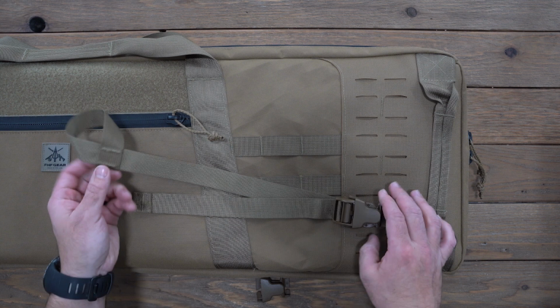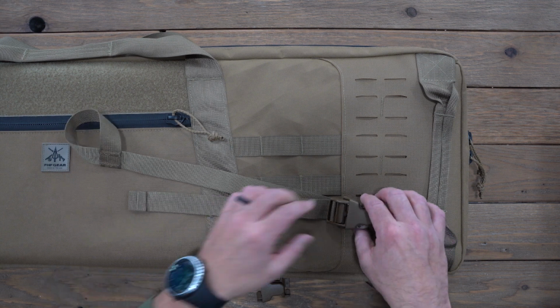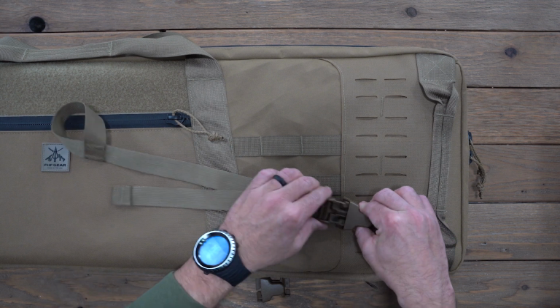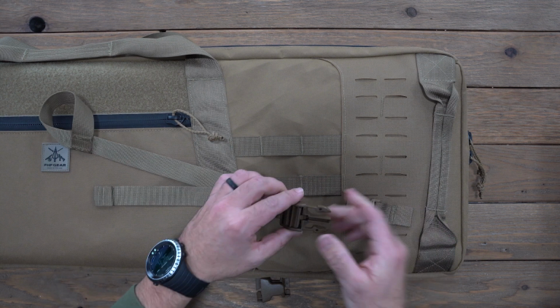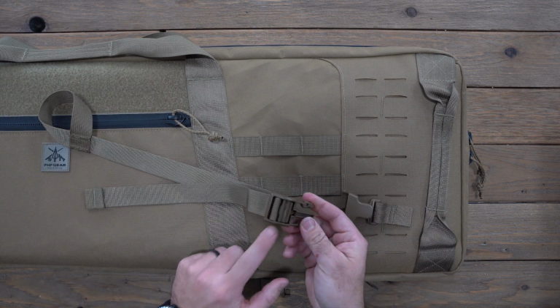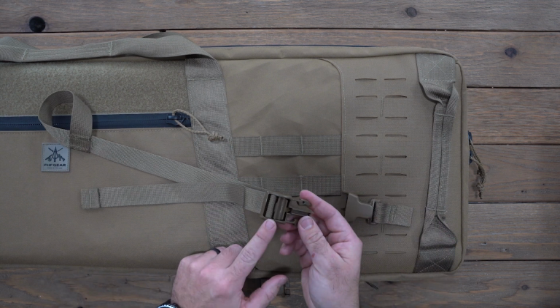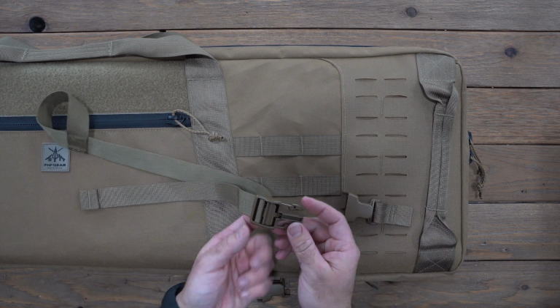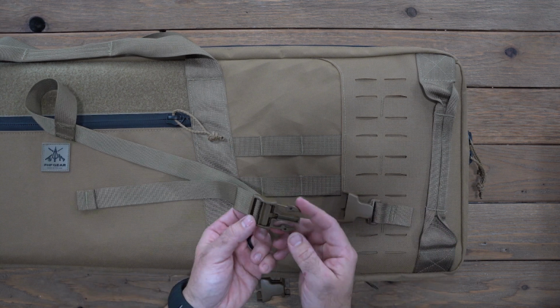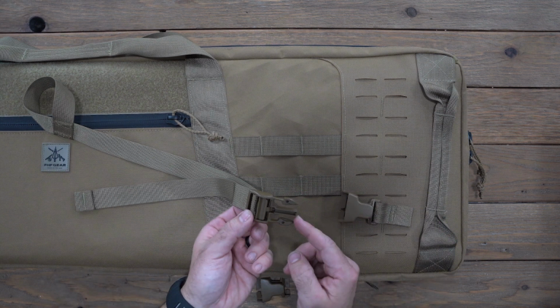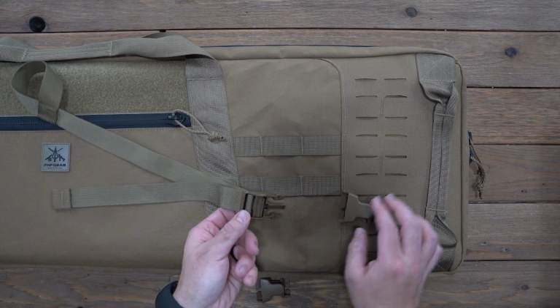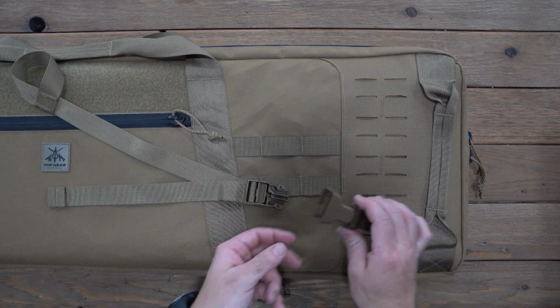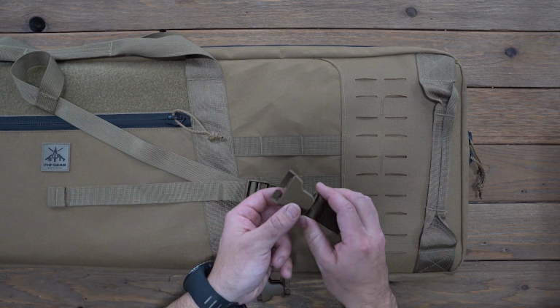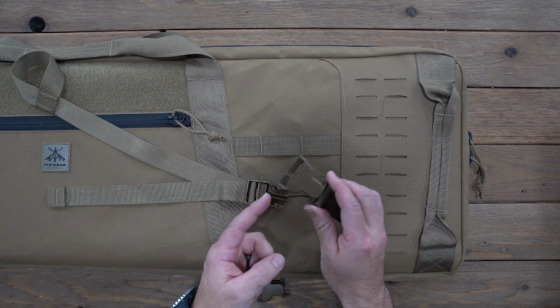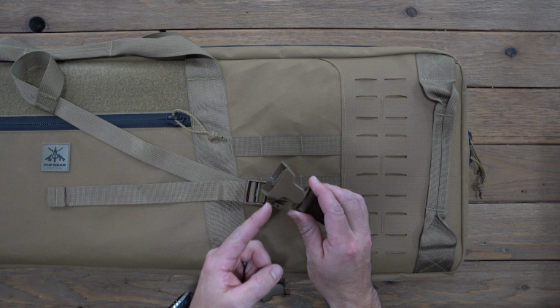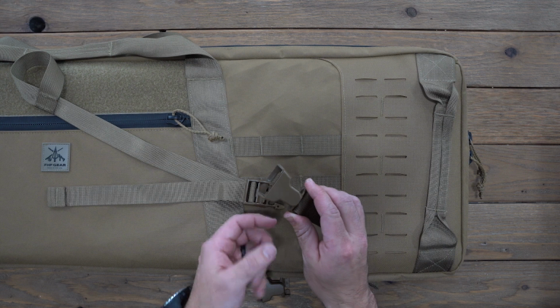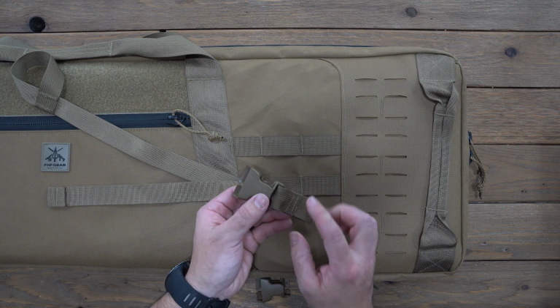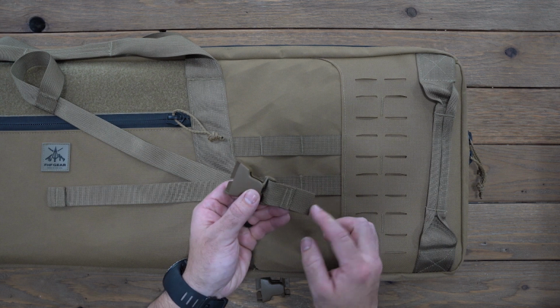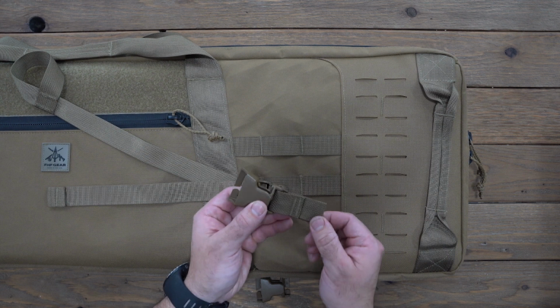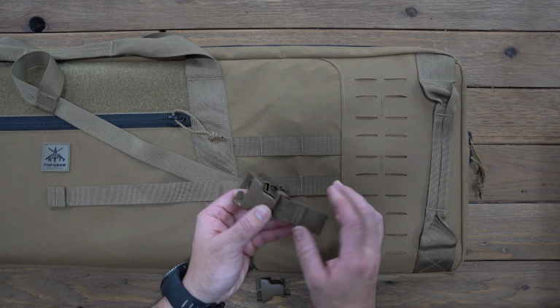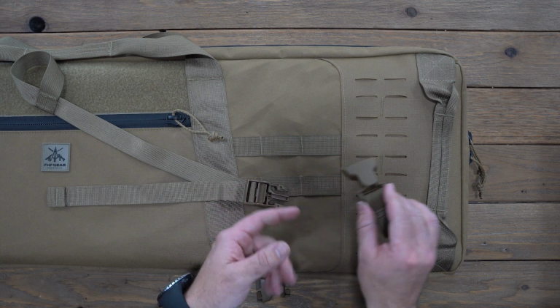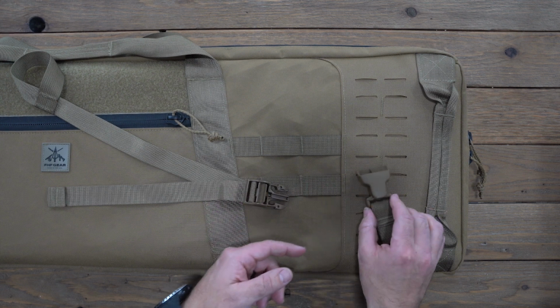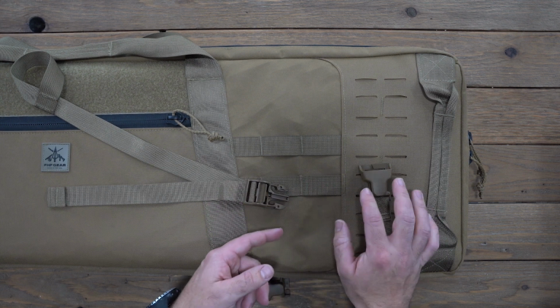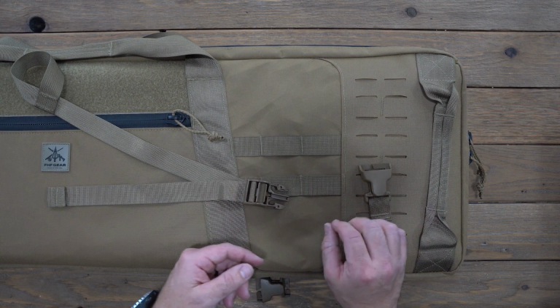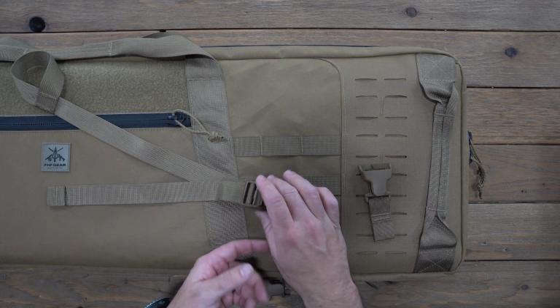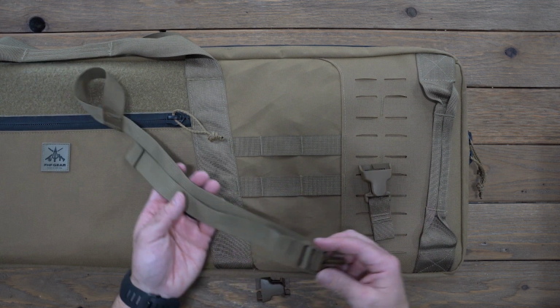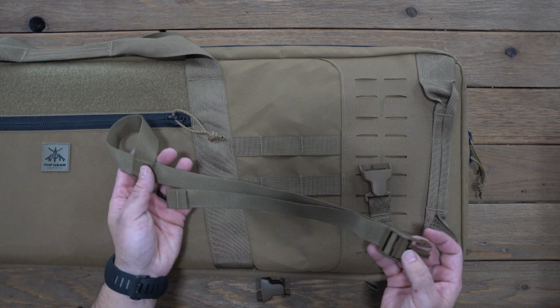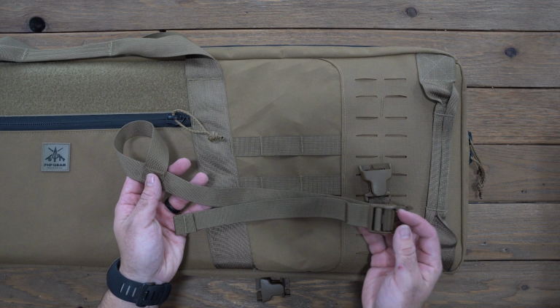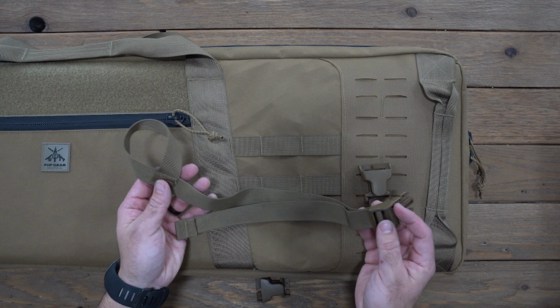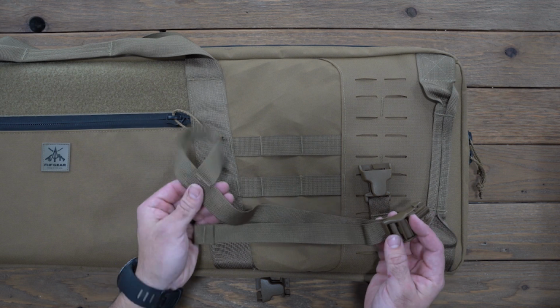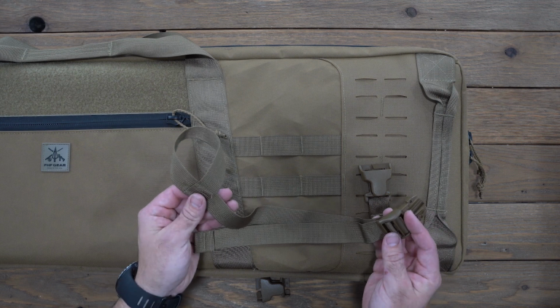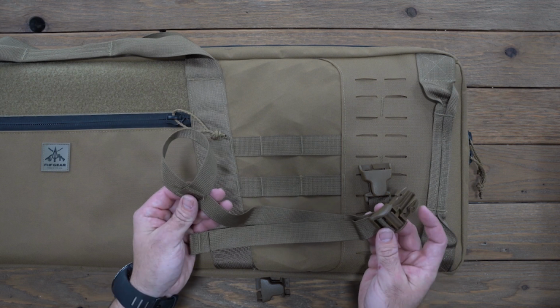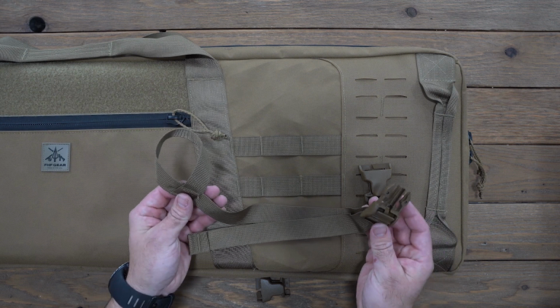The sewn webbing loop goes down to an adjustable autolock male buckle. They also have a web mounted female buckle and a webbing adapter so you can attach it to the MOLLE system. We'll start with the sewn webbing end and the male buckle.